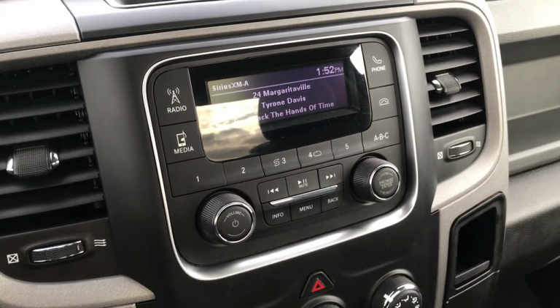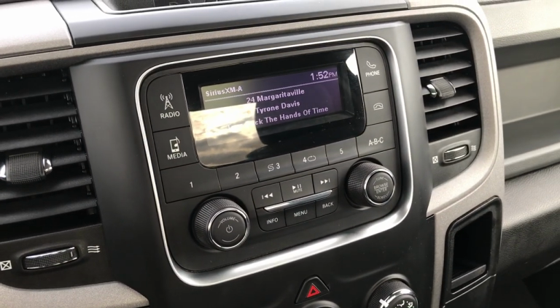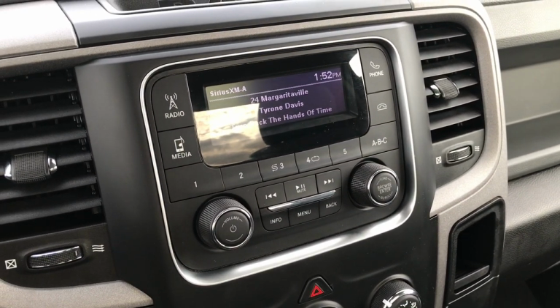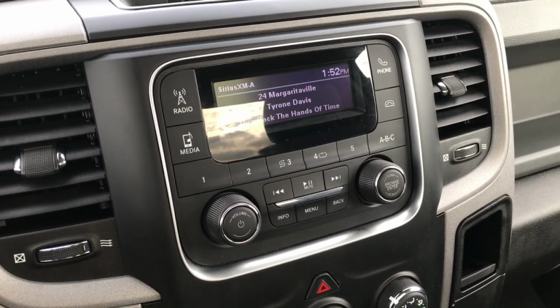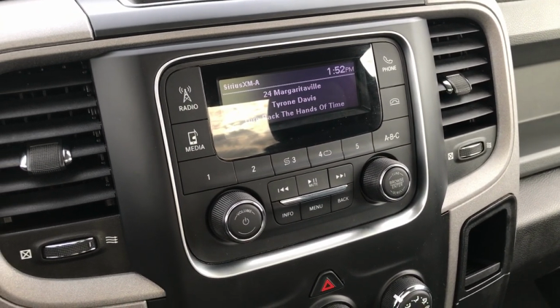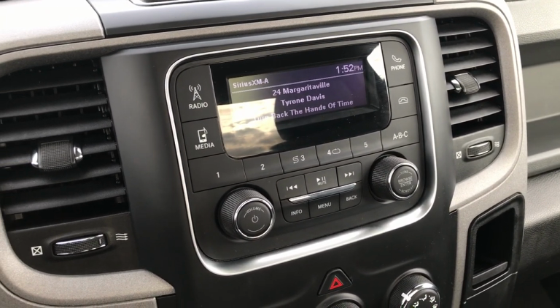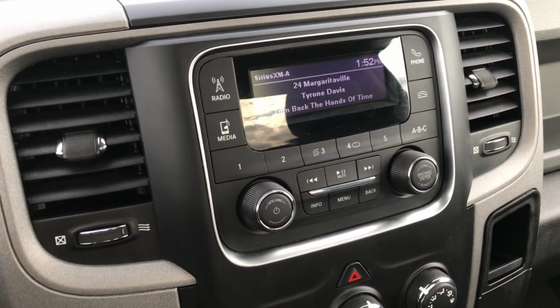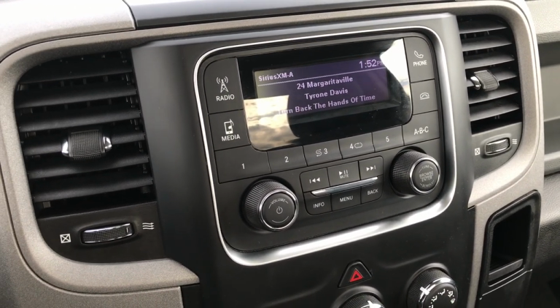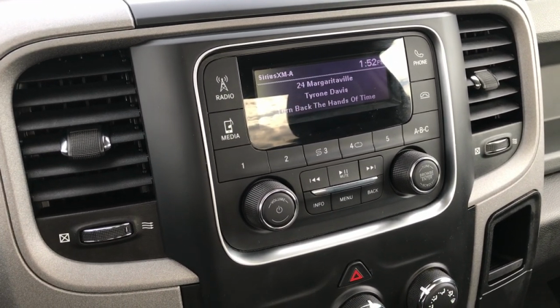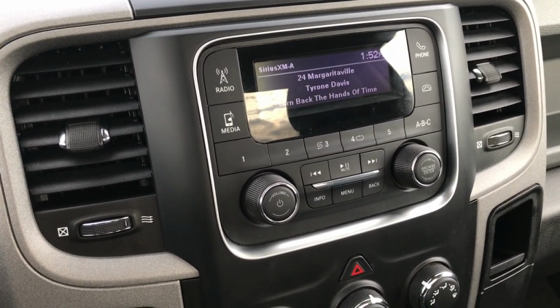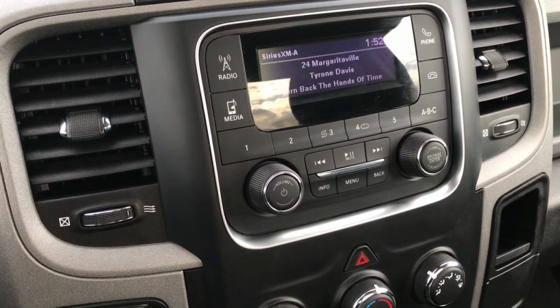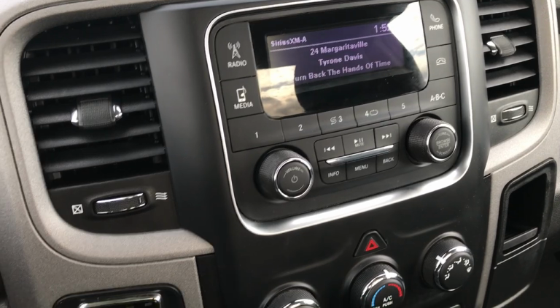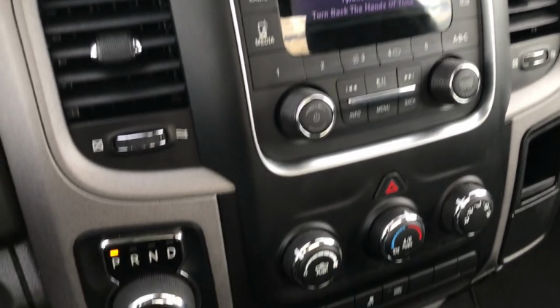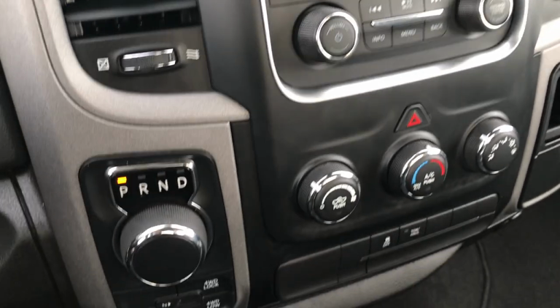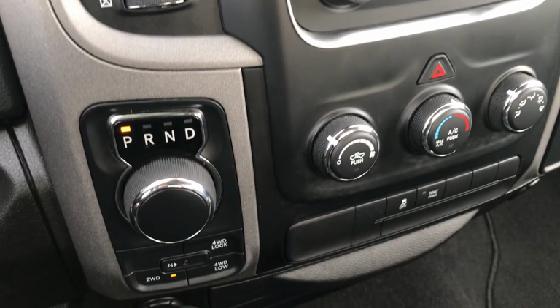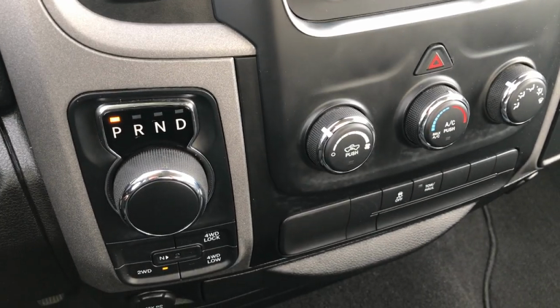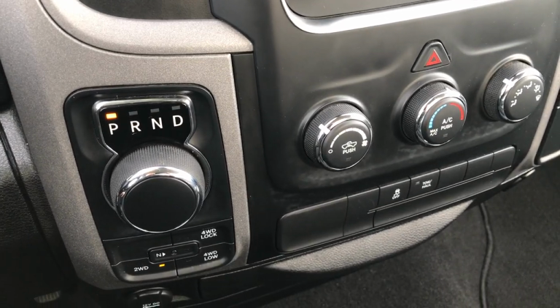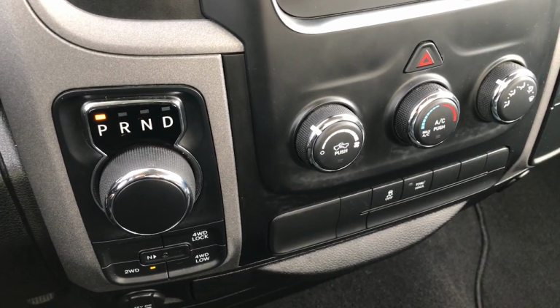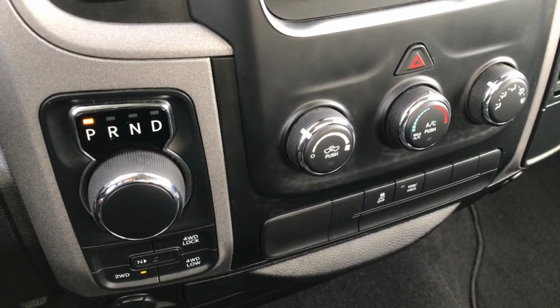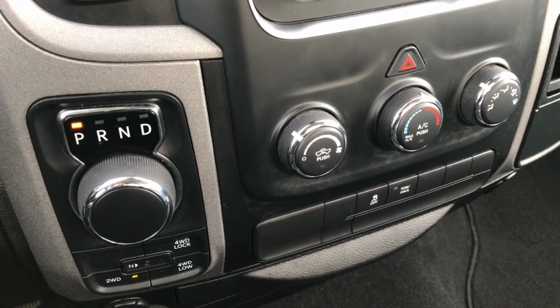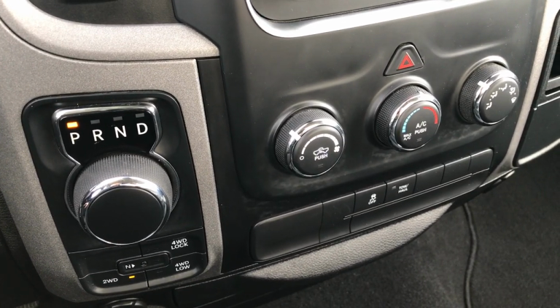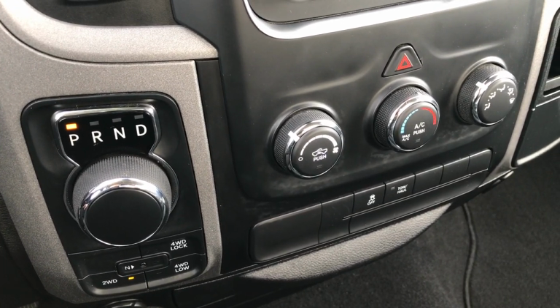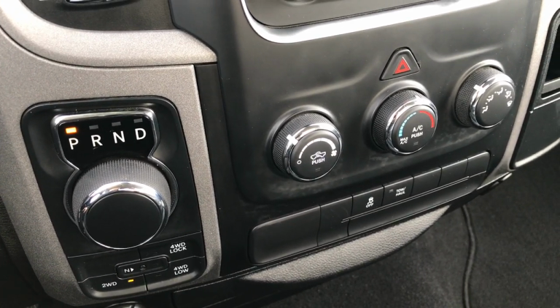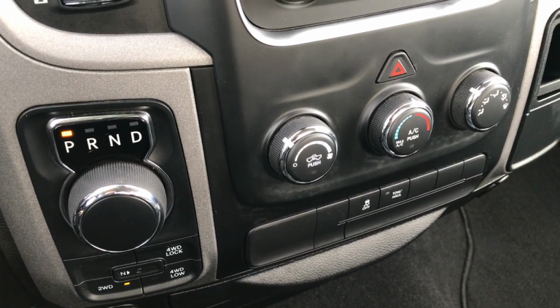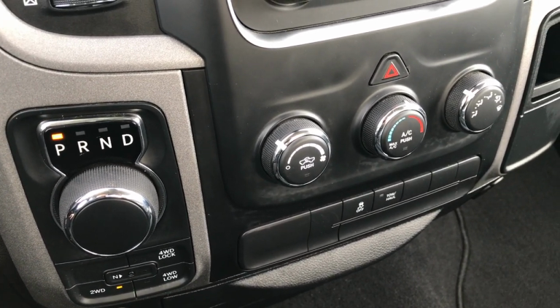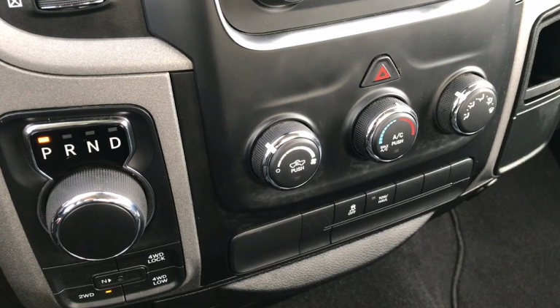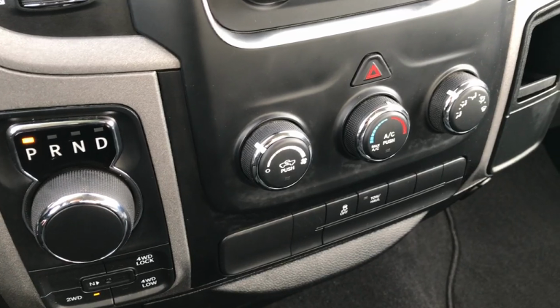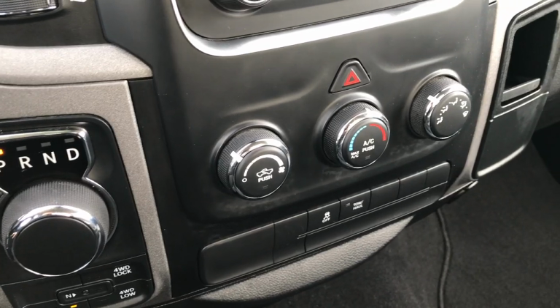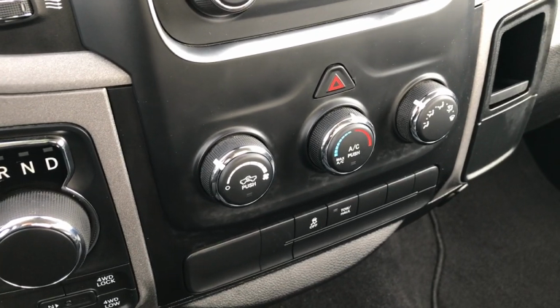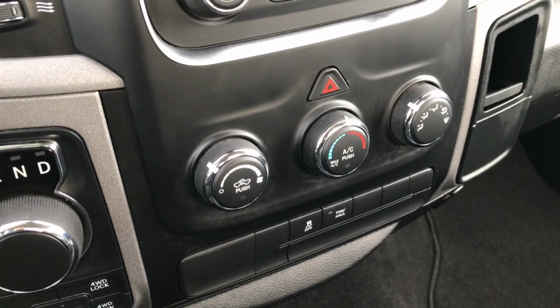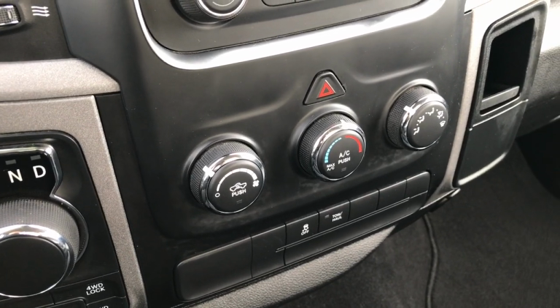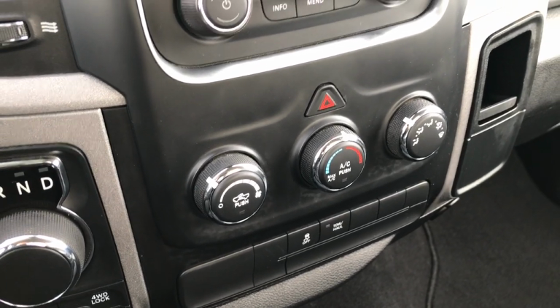AM, FM, and Sirius satellite radio capabilities on this radio. It has the turn-dial 8-speed automatic transmission, push-button 4-wheel drive, stability control, and a tow/haul mode.